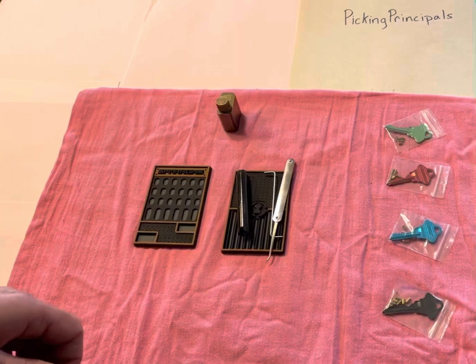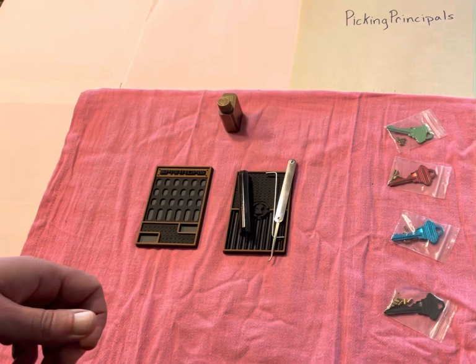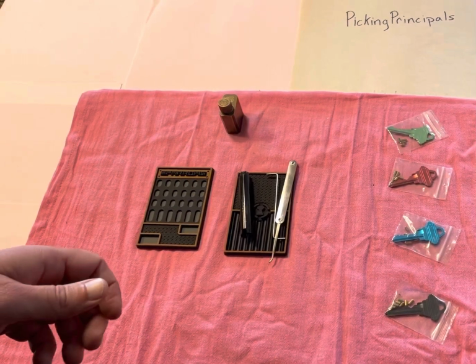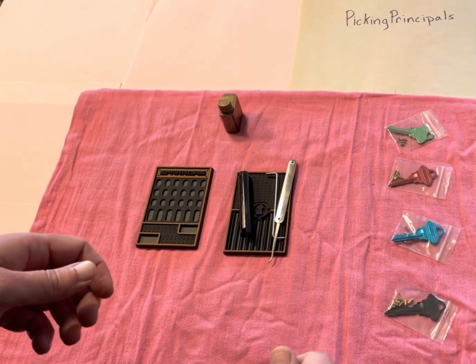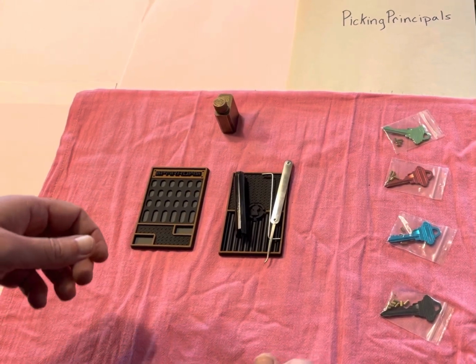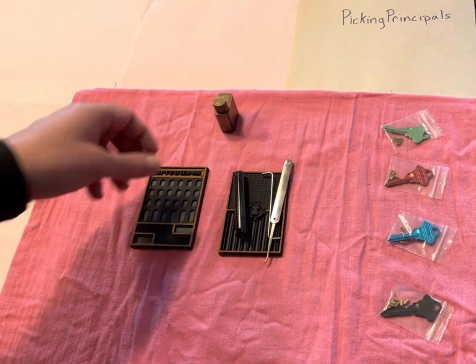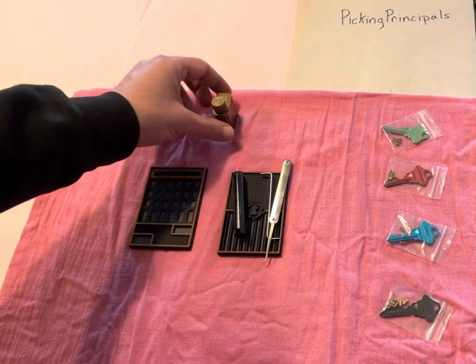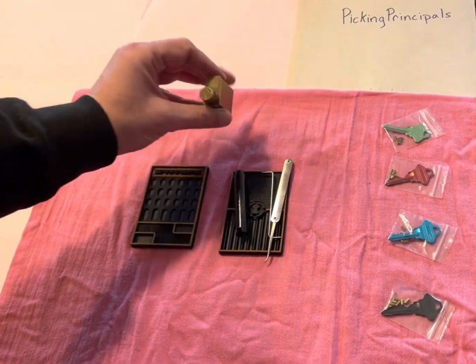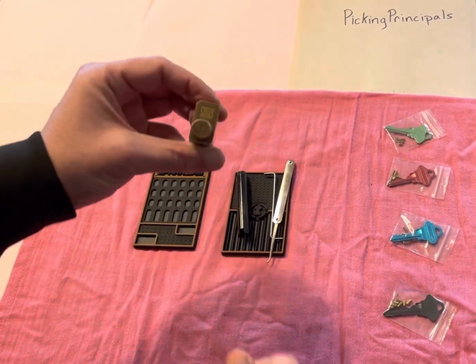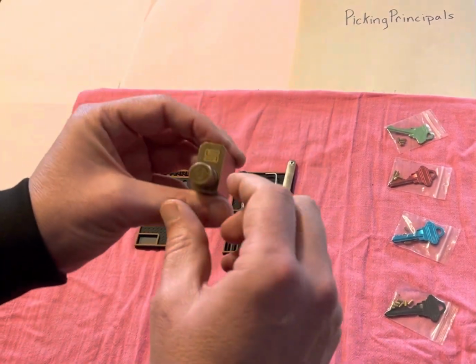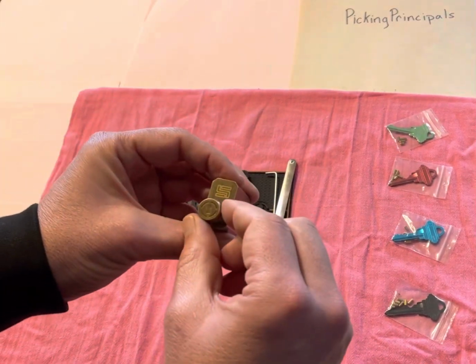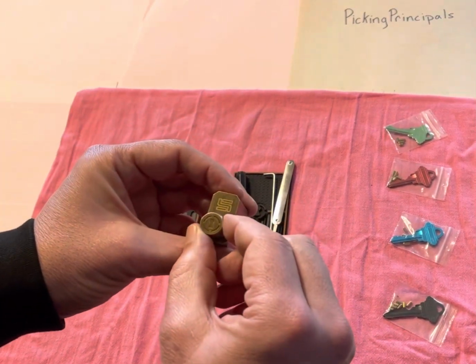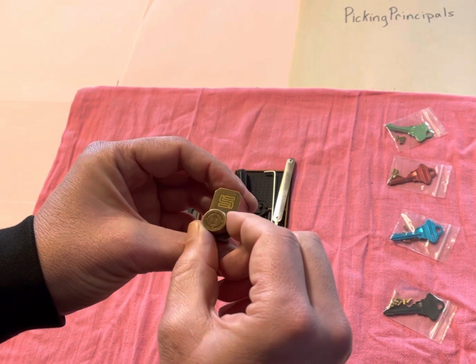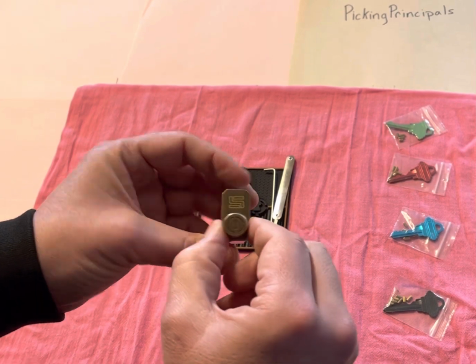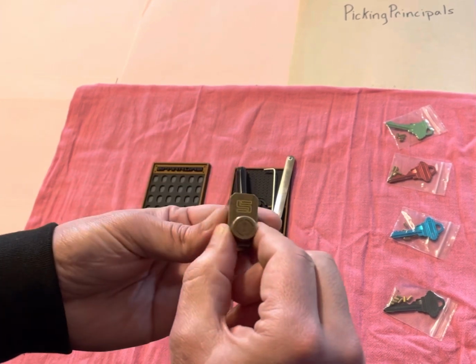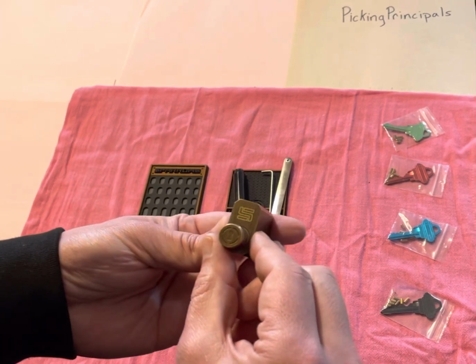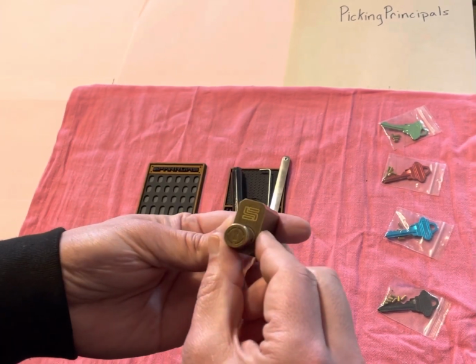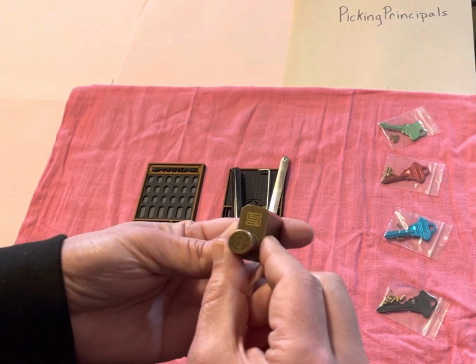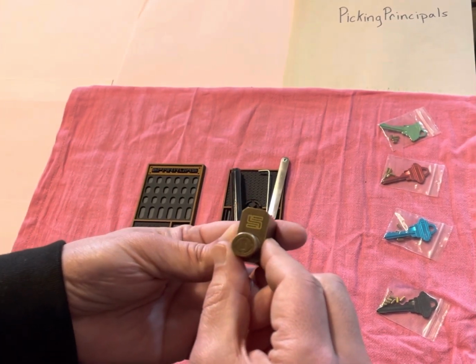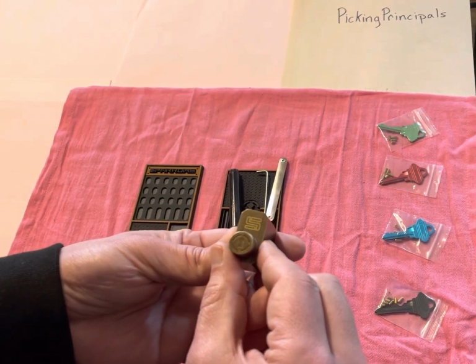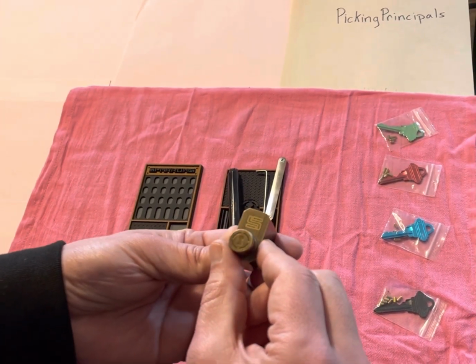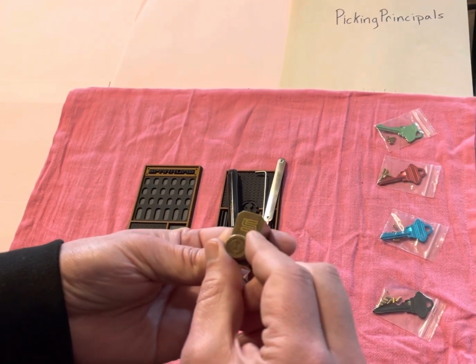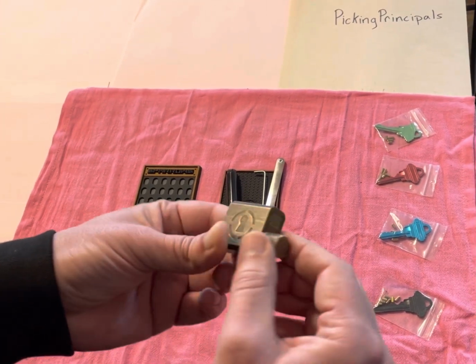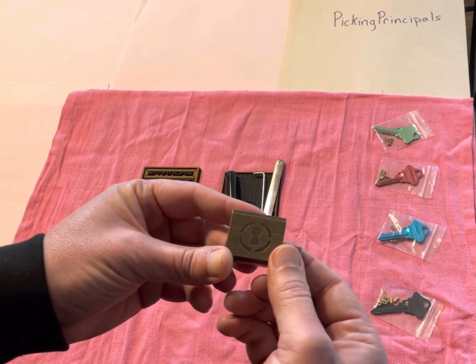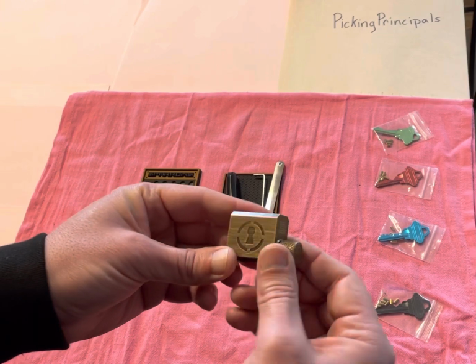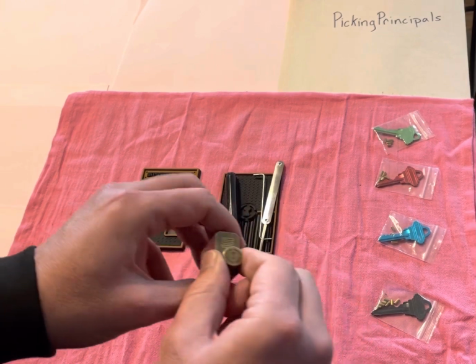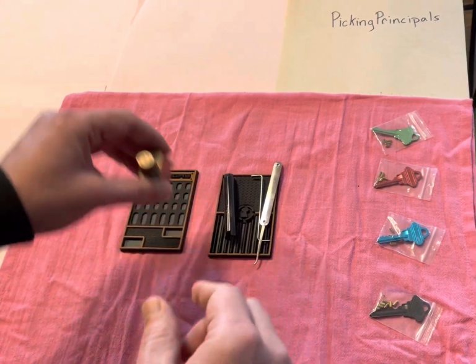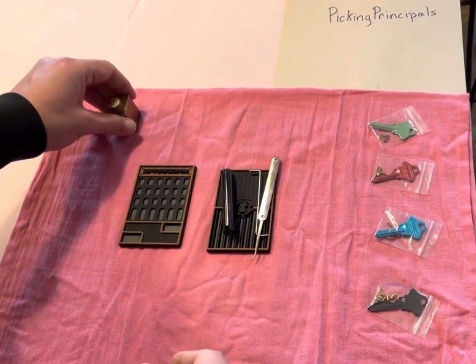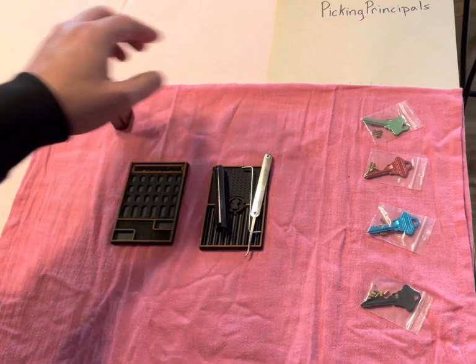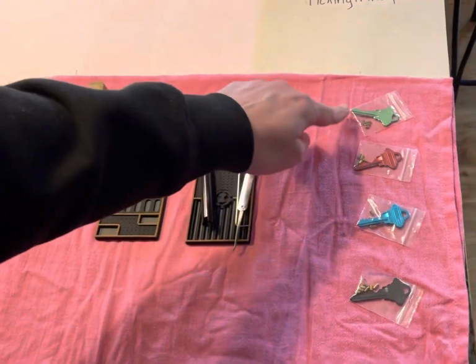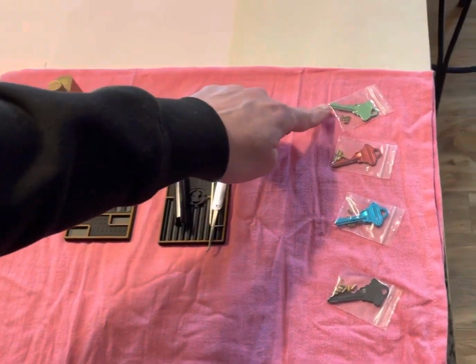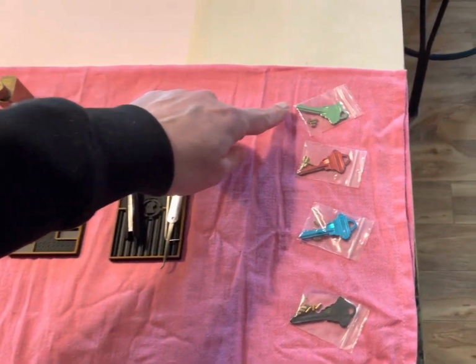Welcome to Picking Principles. Today we're going to attempt to gut and repin, just to show you the process of this five pin Sparrows practice lock, but I first wanted to show these right here.